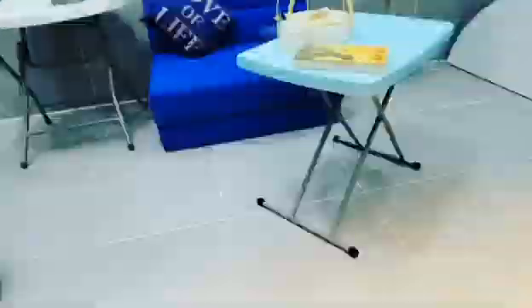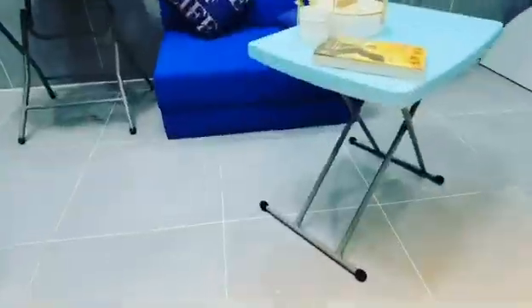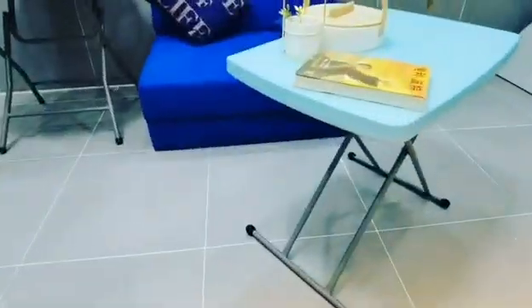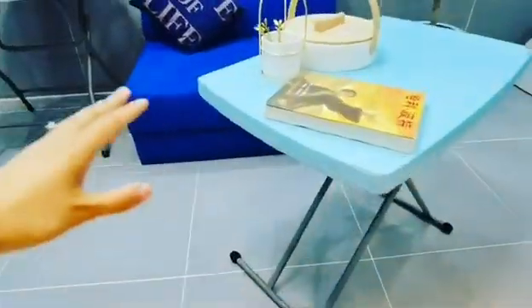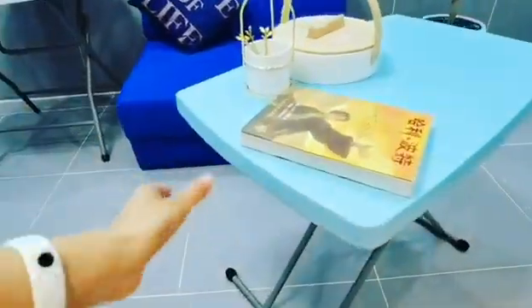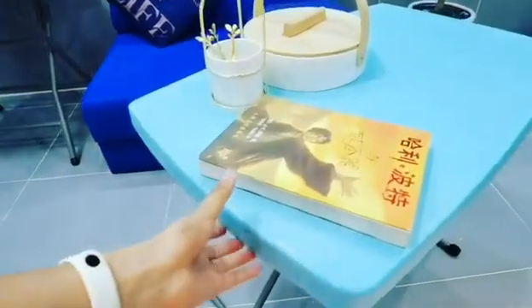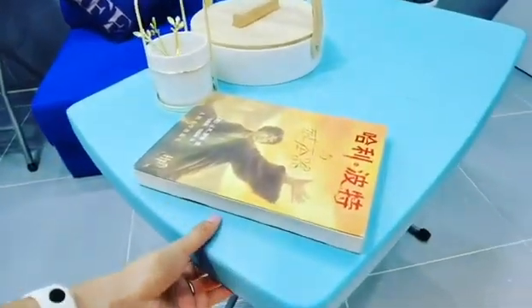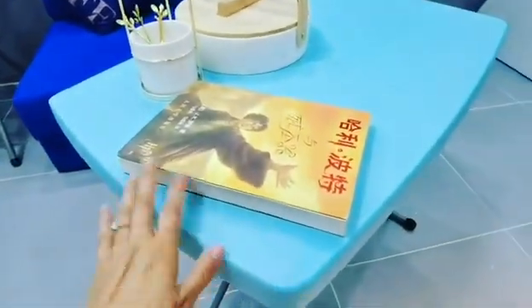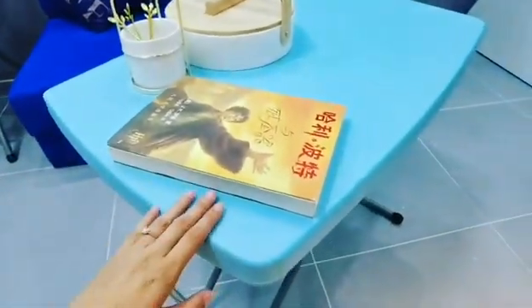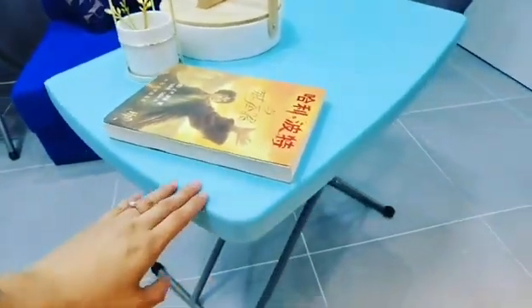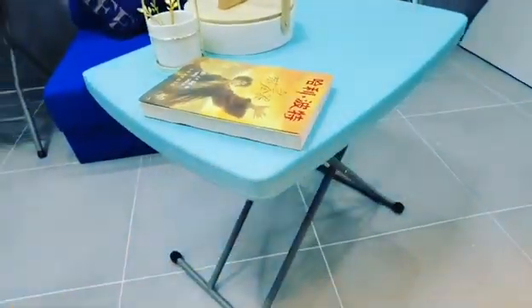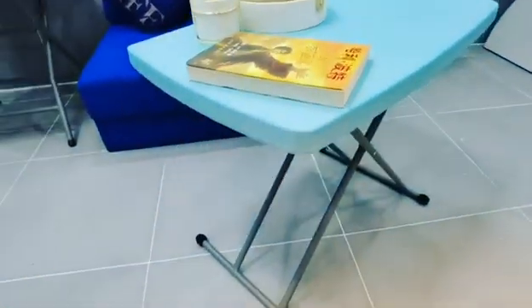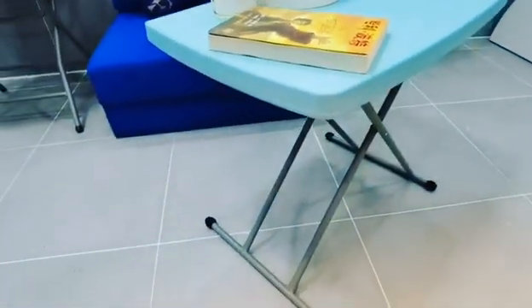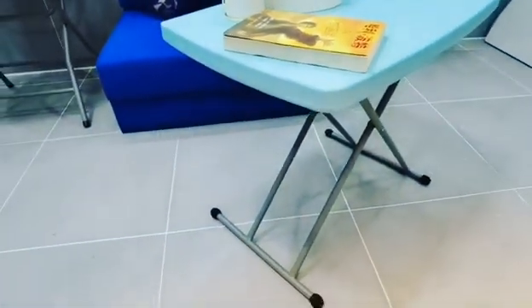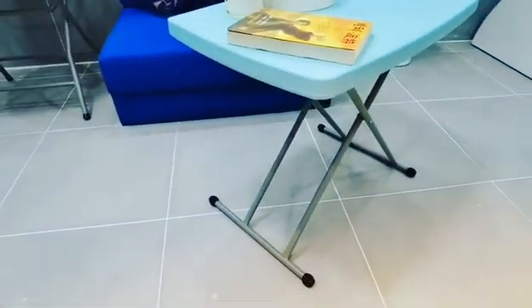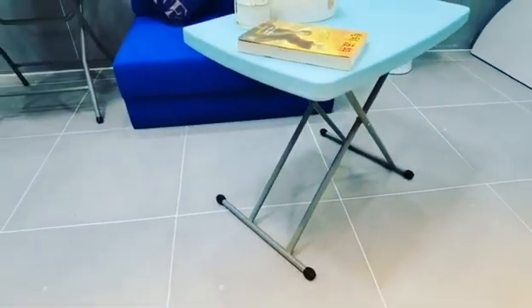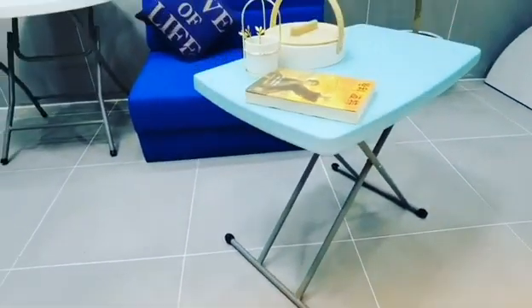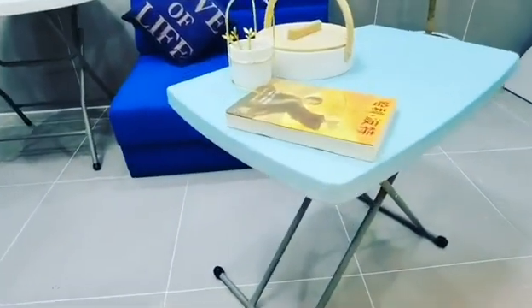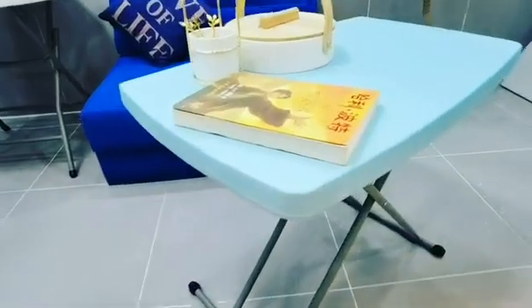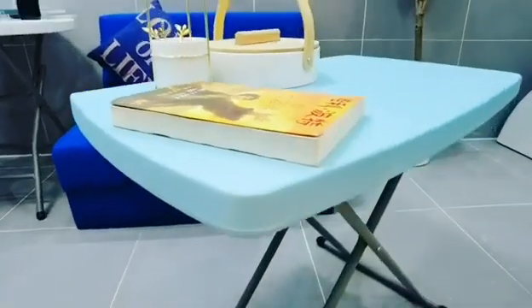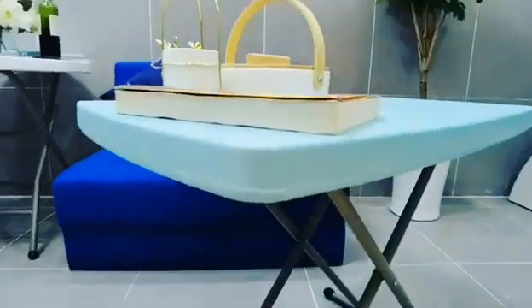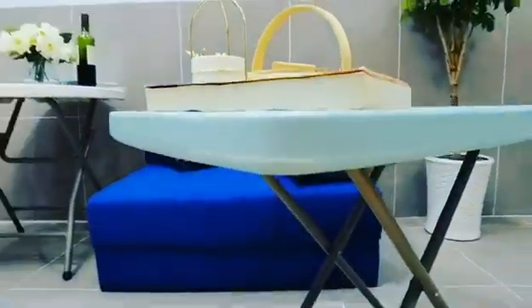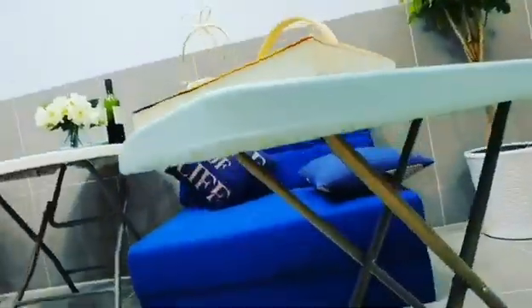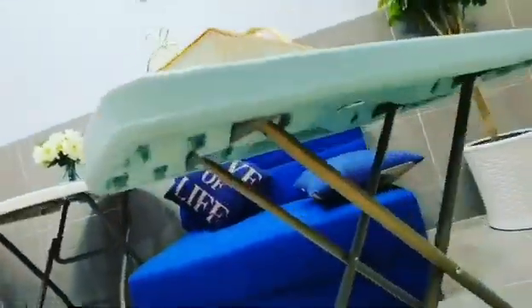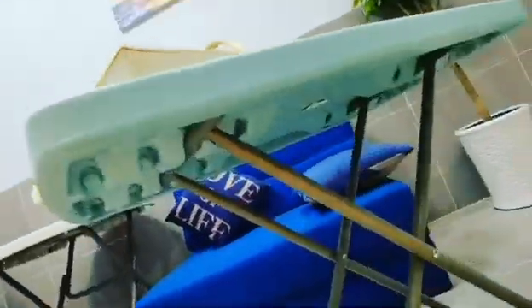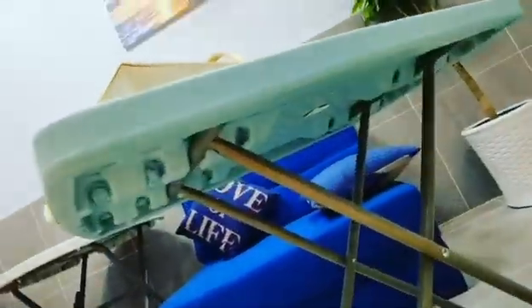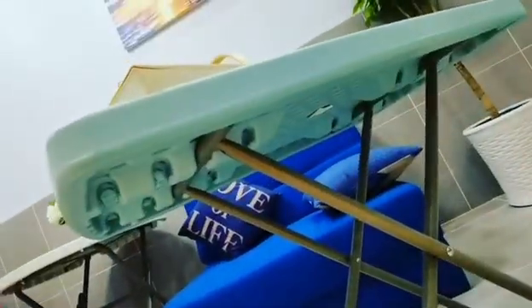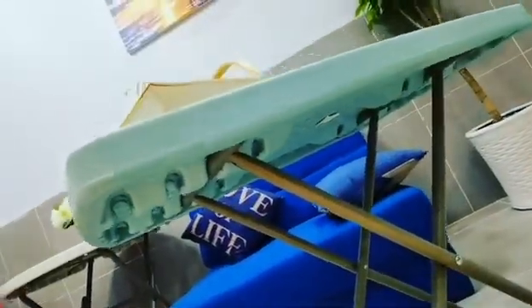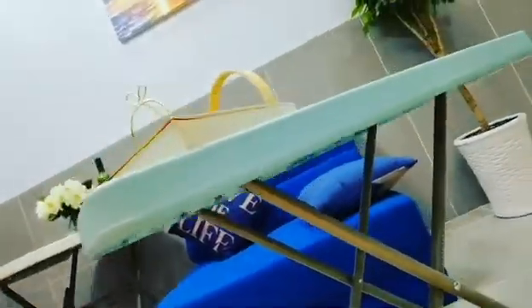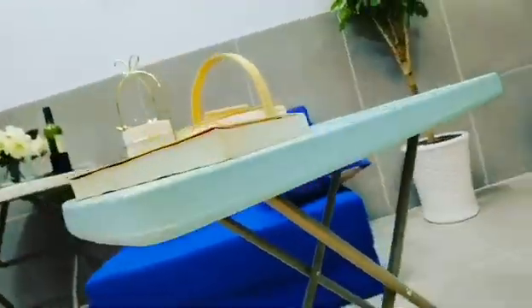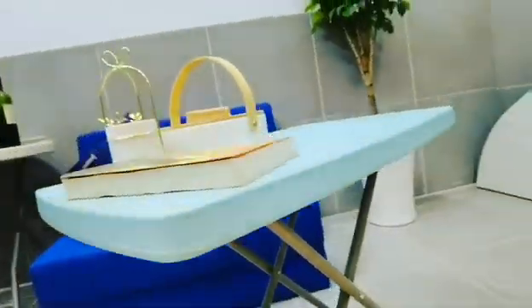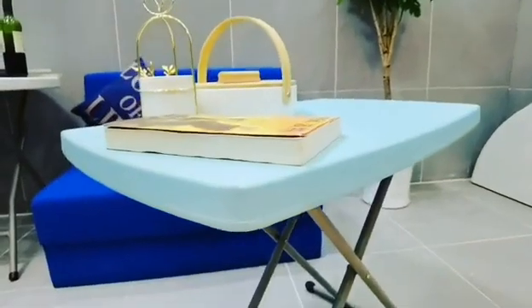And the other one is this adjustable folding table. It has six heights, you can see. Also very smooth and good to be used with sofa. You can see, six height adjustable.